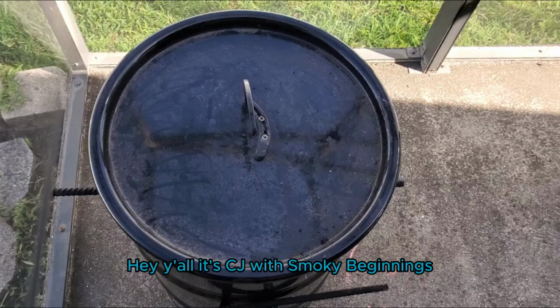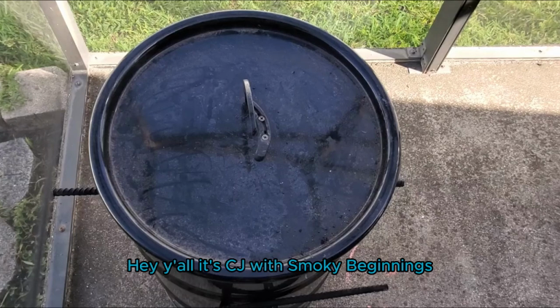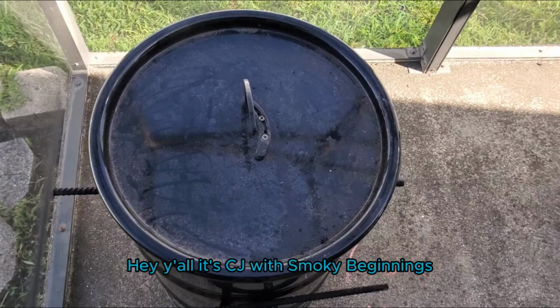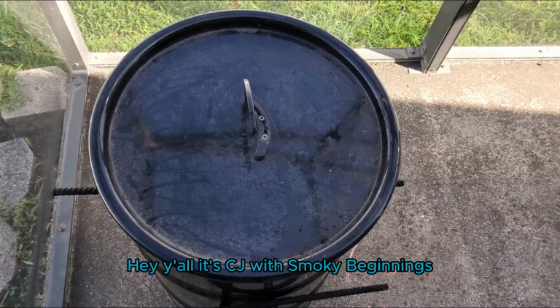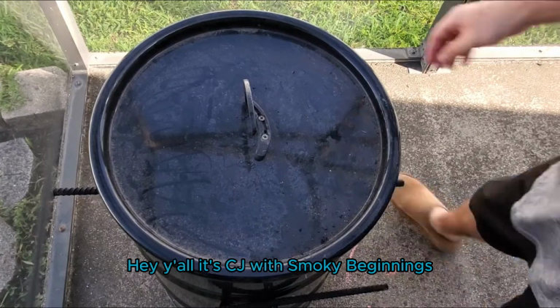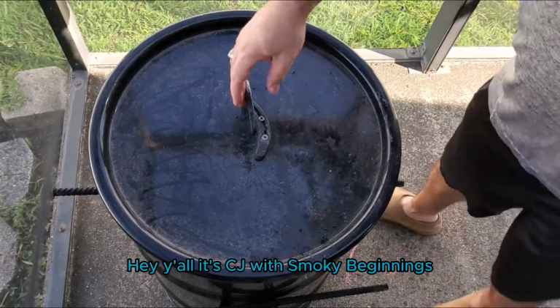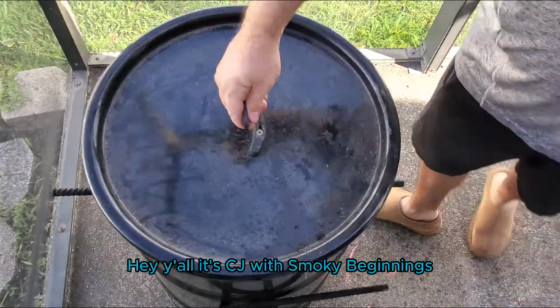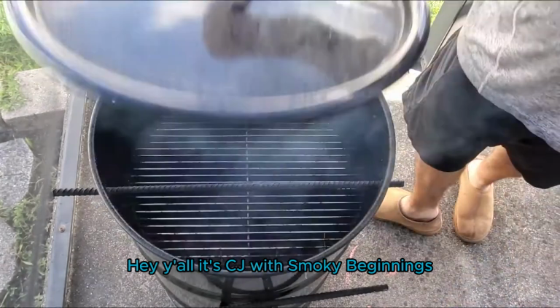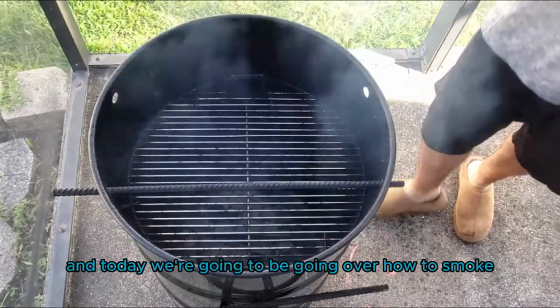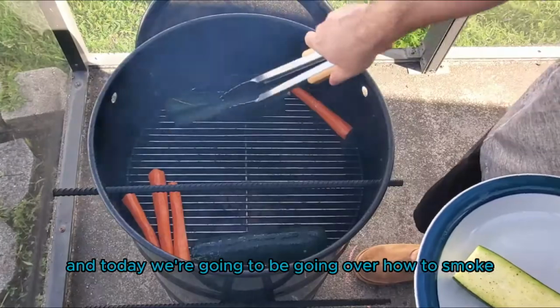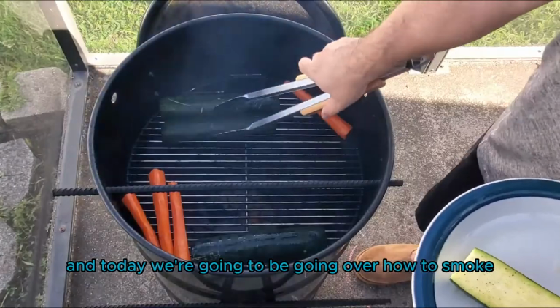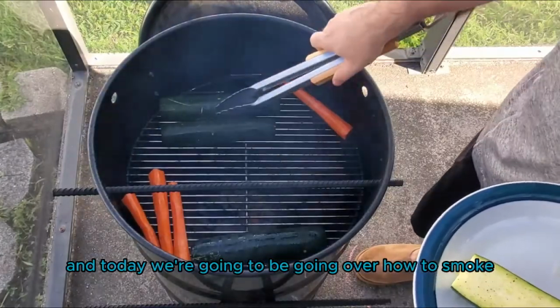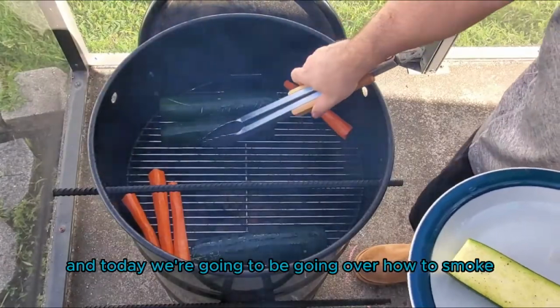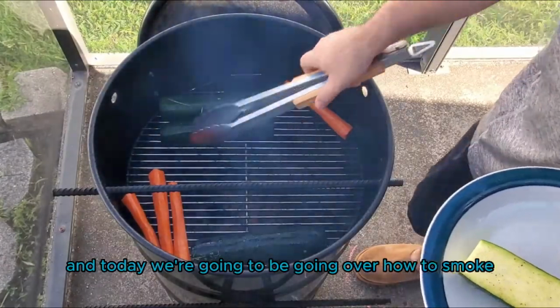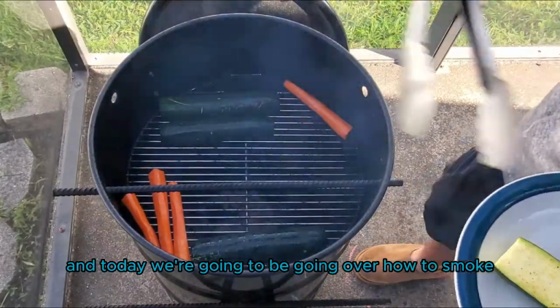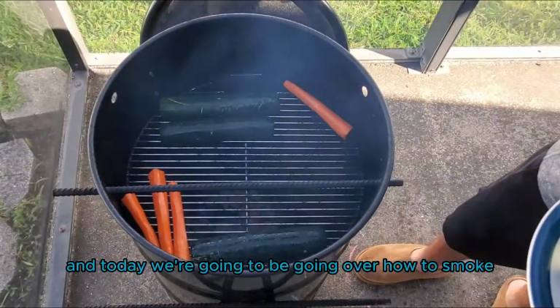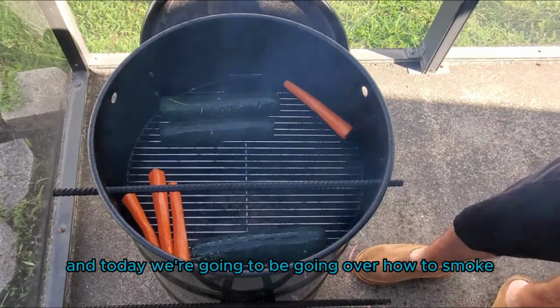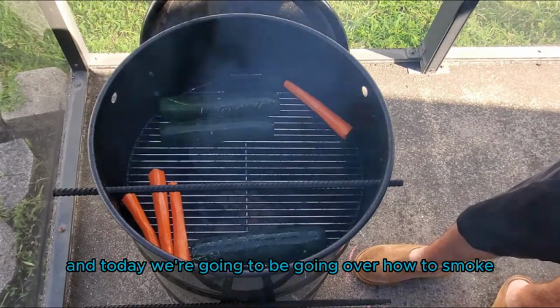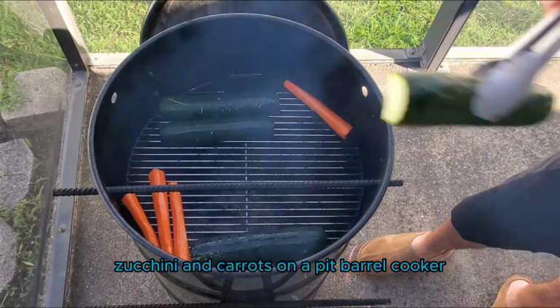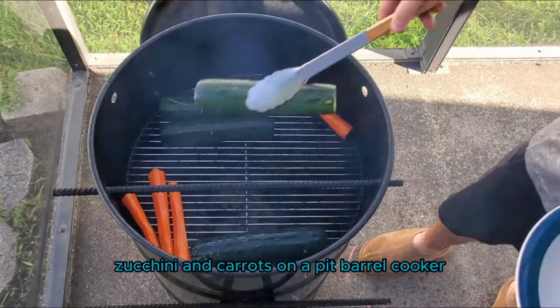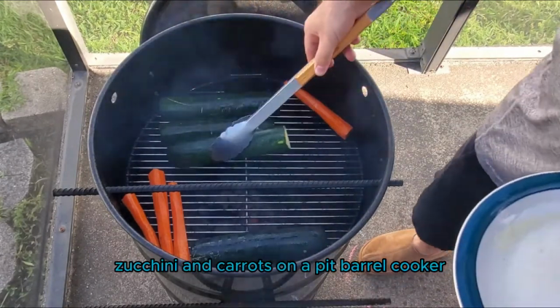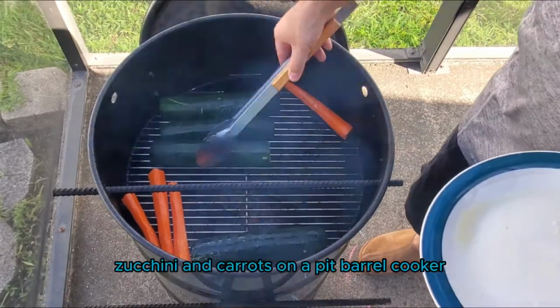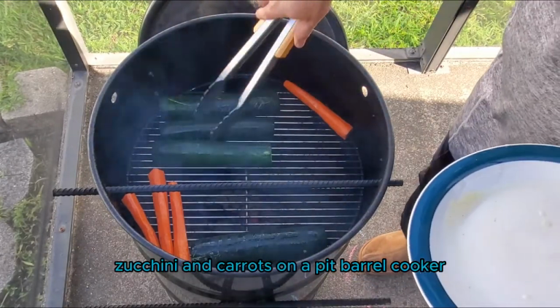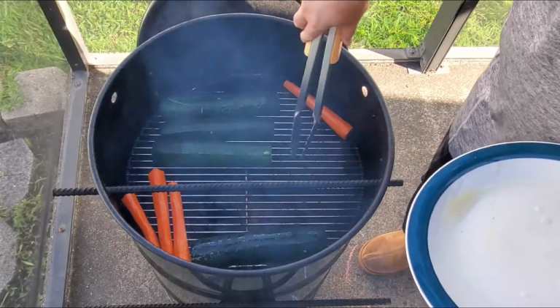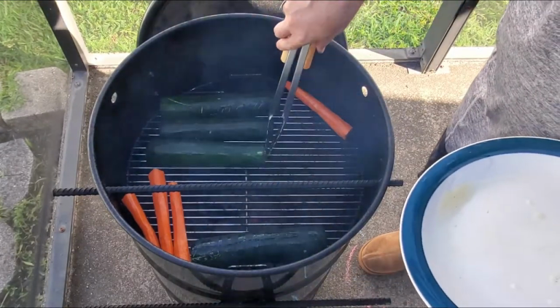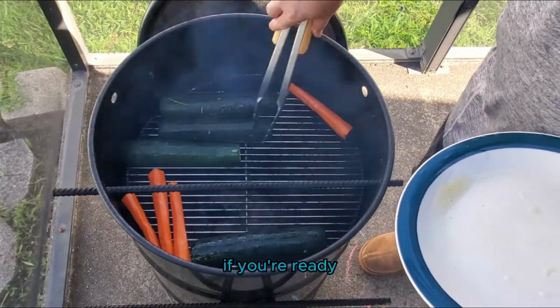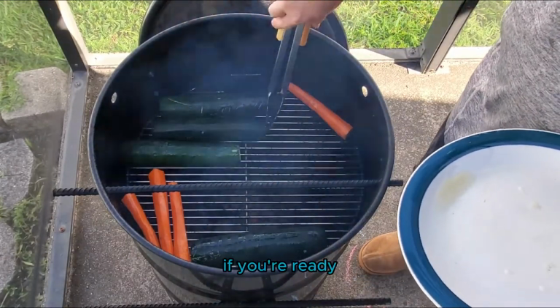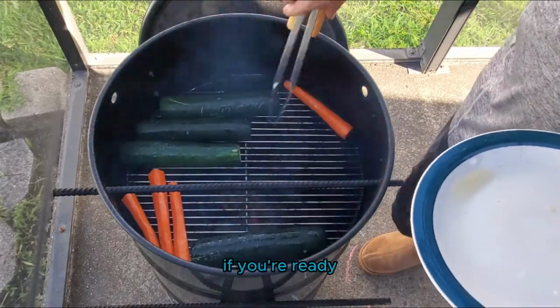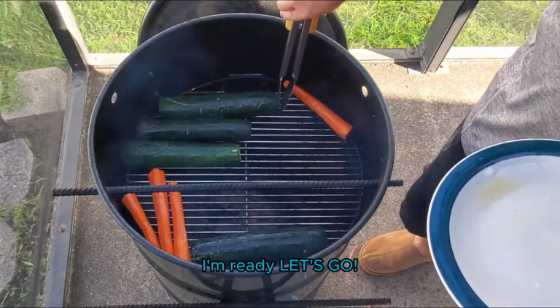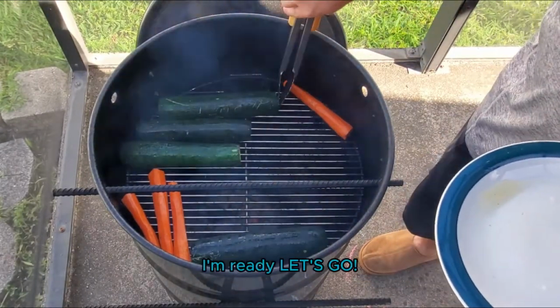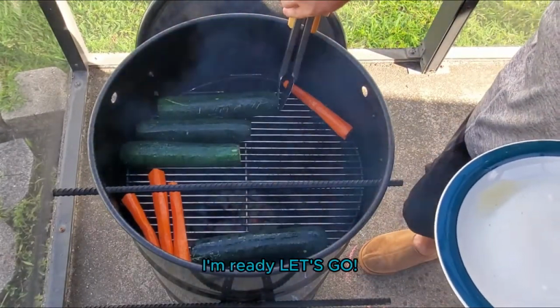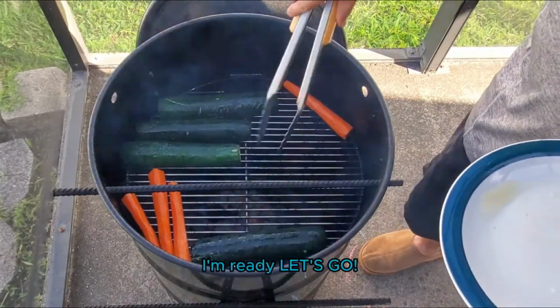Hey y'all, it's CJ with Smokey Beginnings and today we're going to be going over how to smoke zucchini and carrots on a pit barrel cooker. So if you're ready, I'm ready. Let's go!